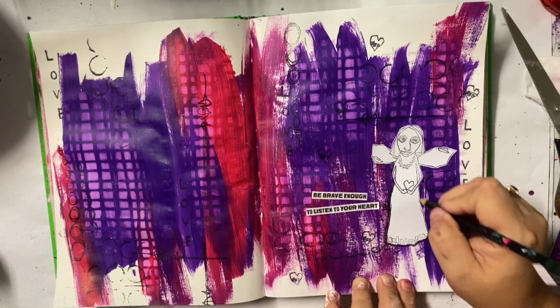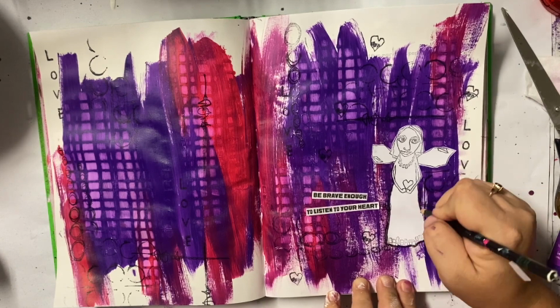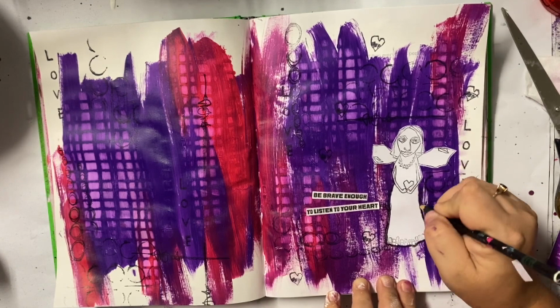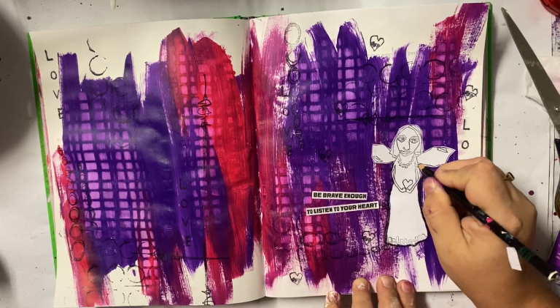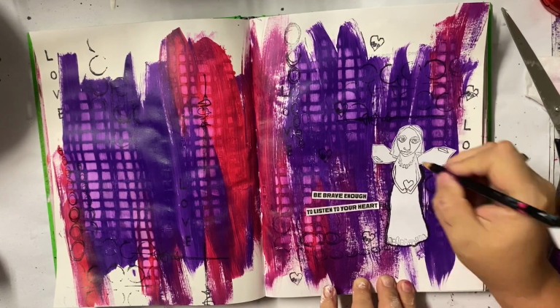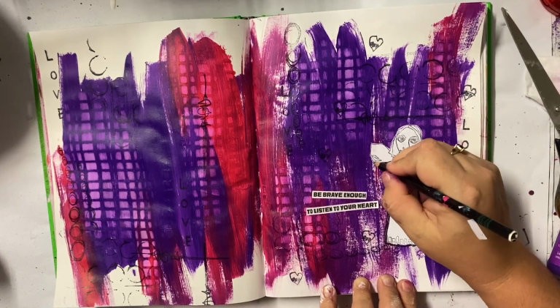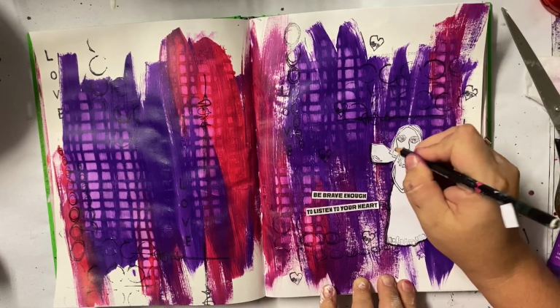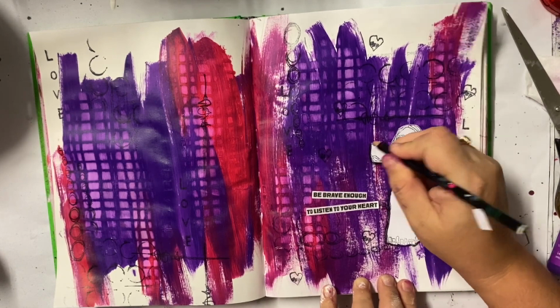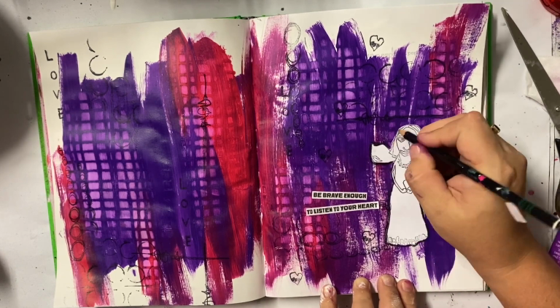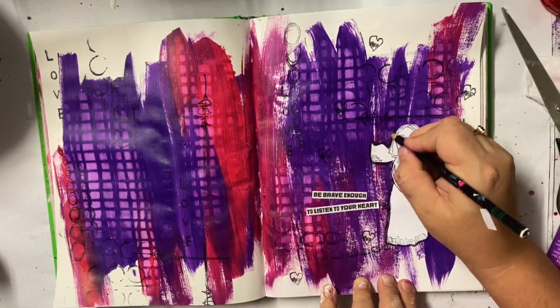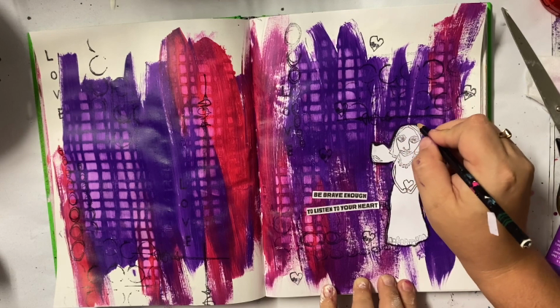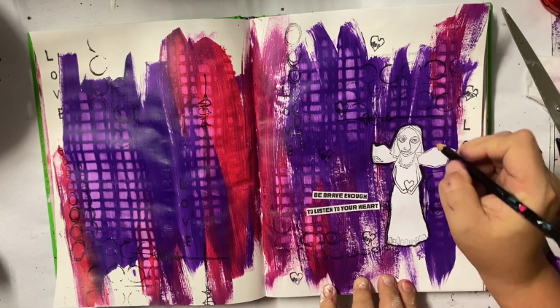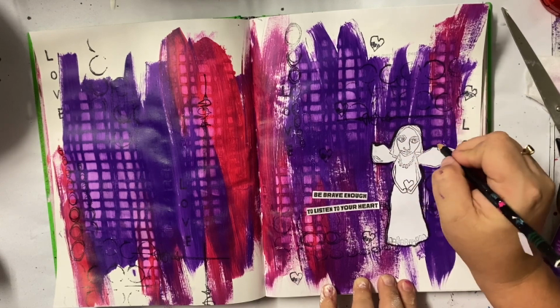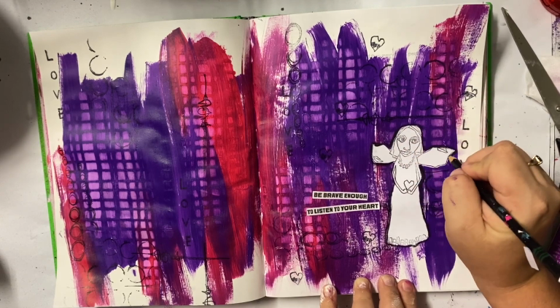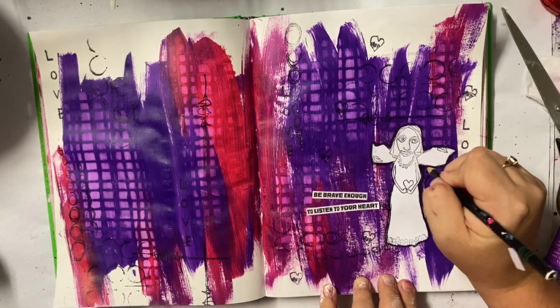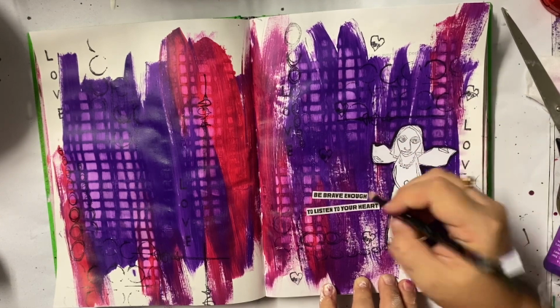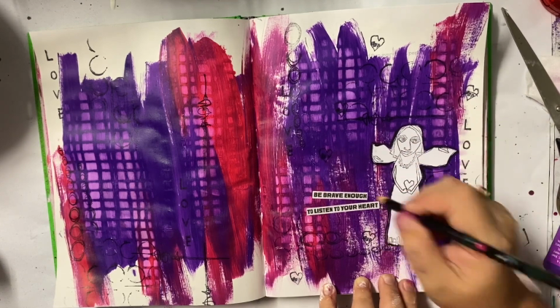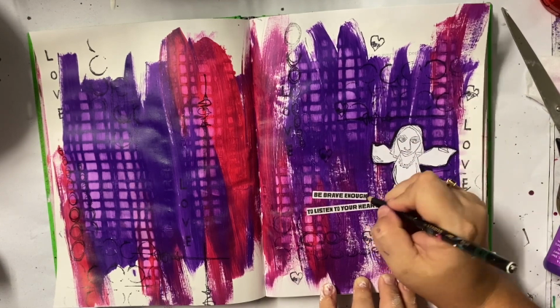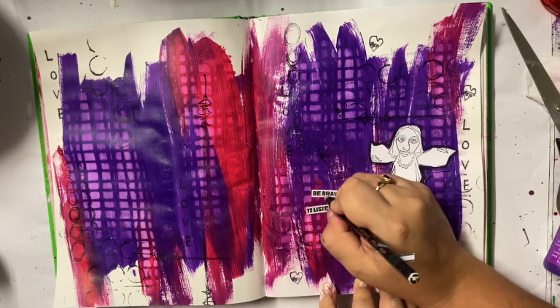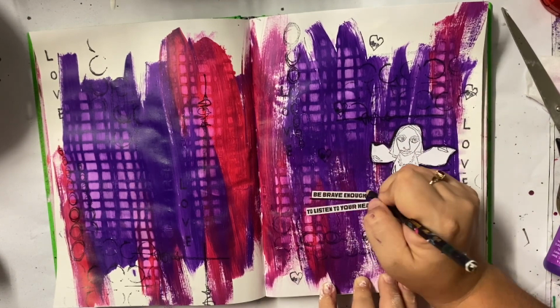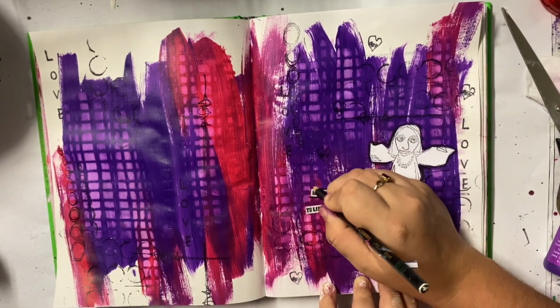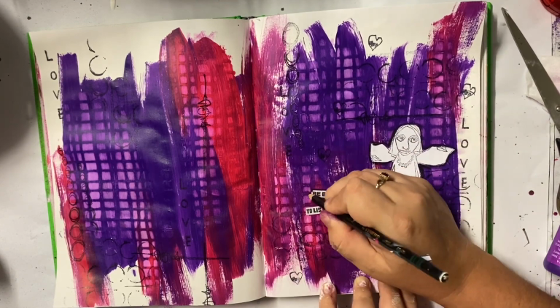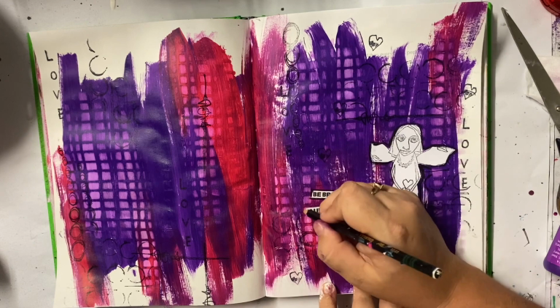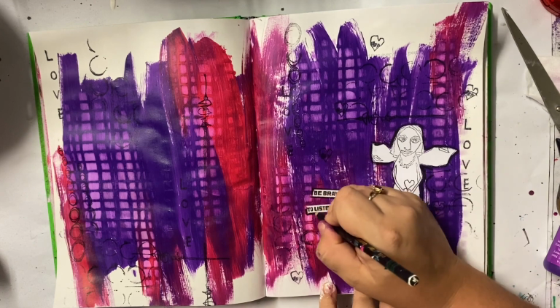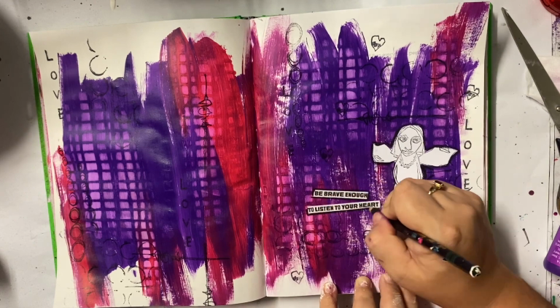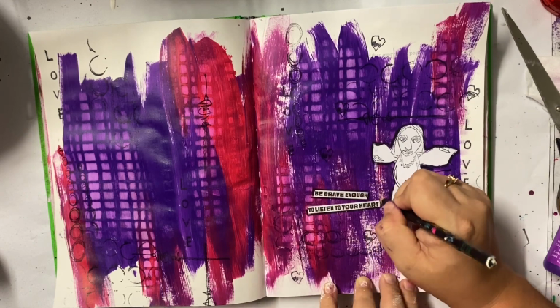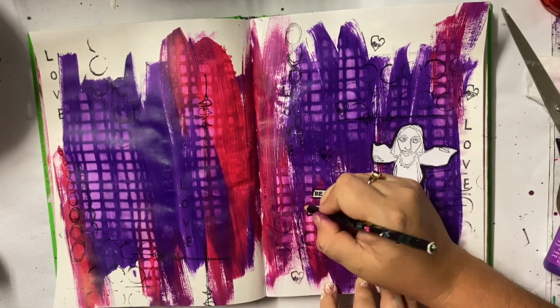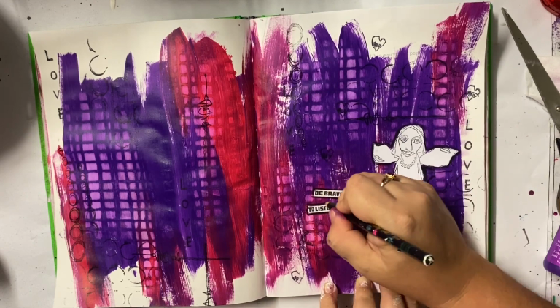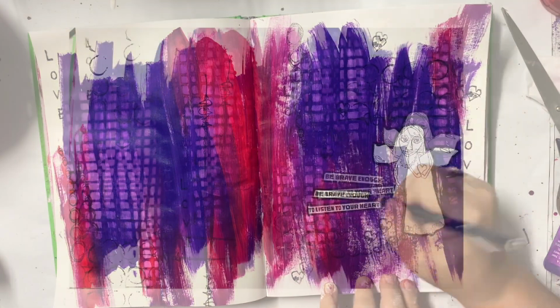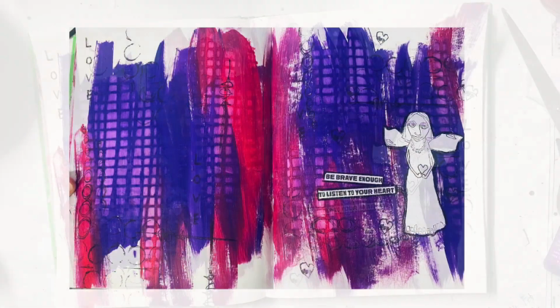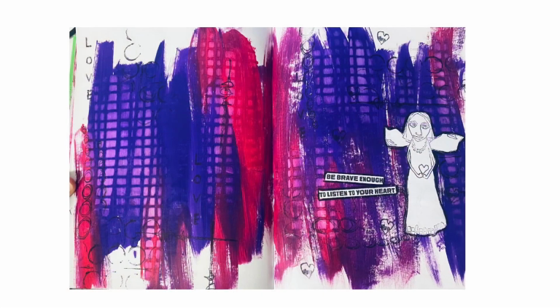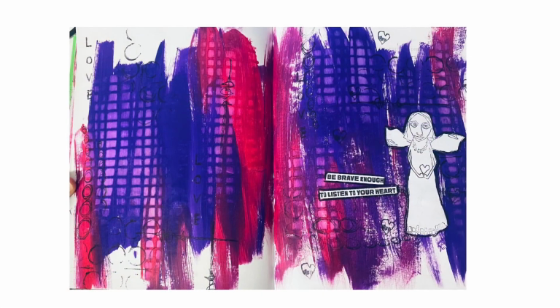So I'm just going around with my Stabilo All pencil and then that's it for the page. Like I said, a nice quick little journal page, but this was all about just play and having some fun. I hope you've enjoyed the video and I'll be back real soon with another one. Bye for now.